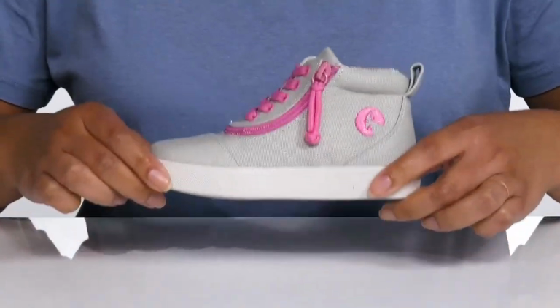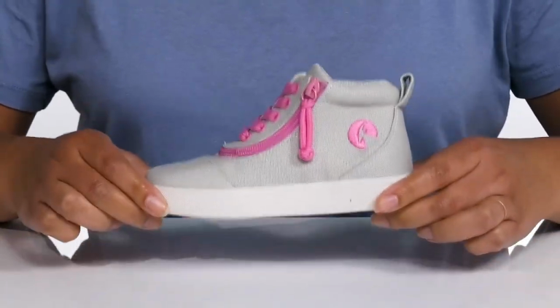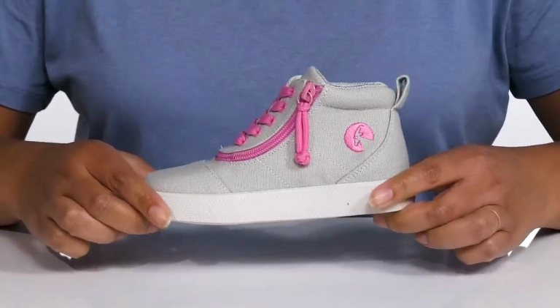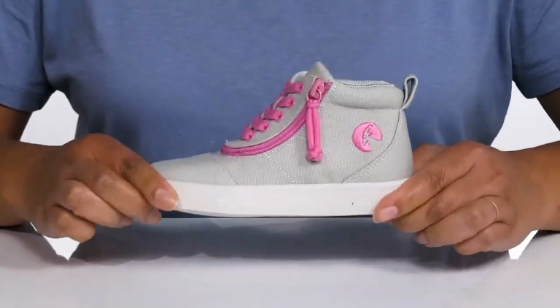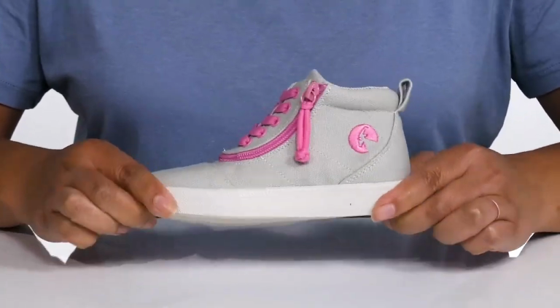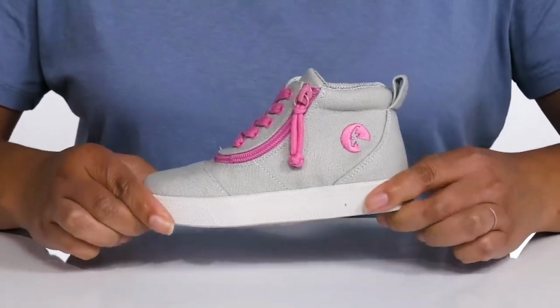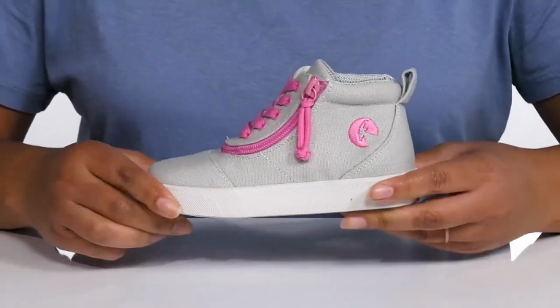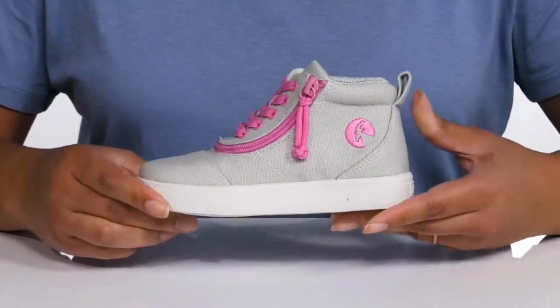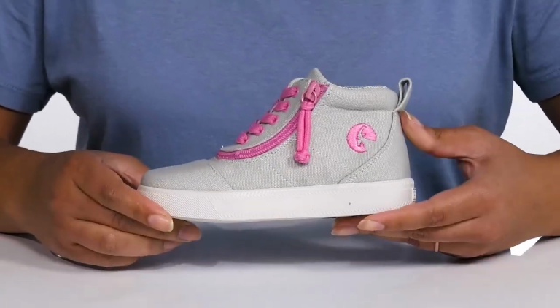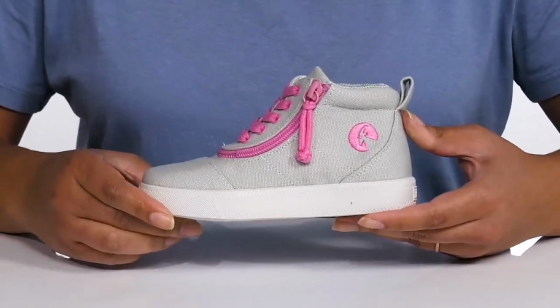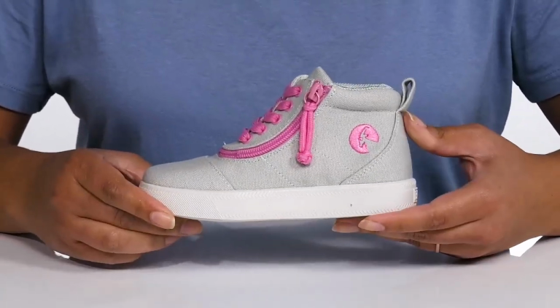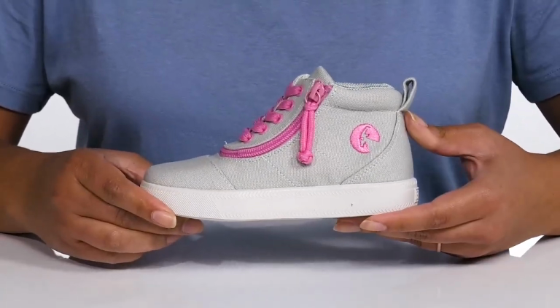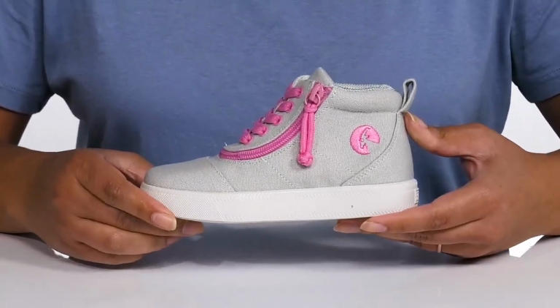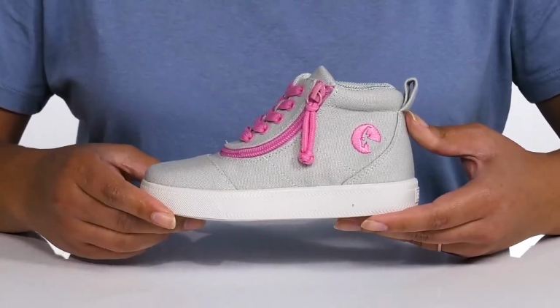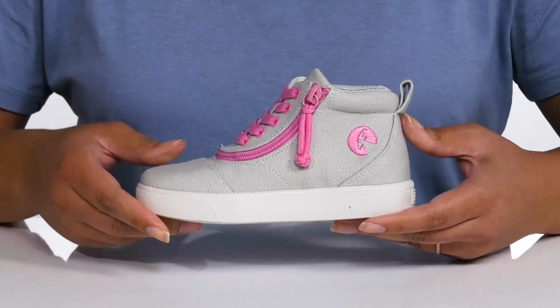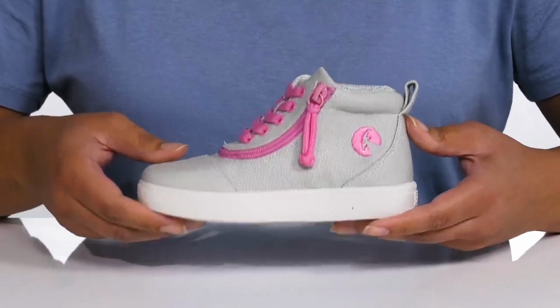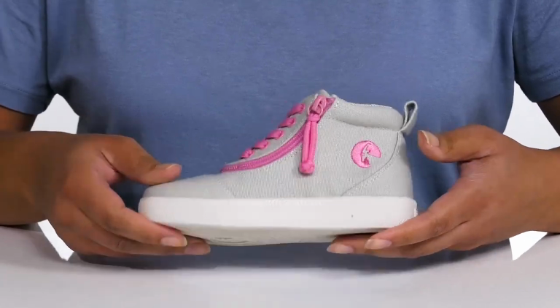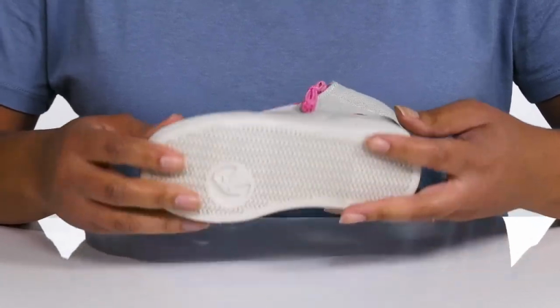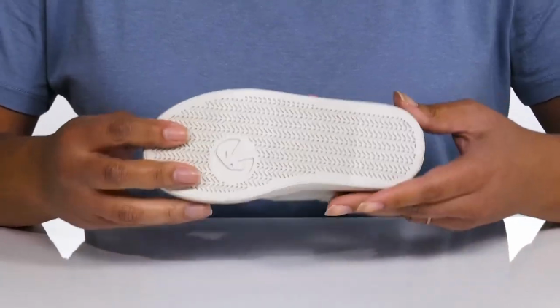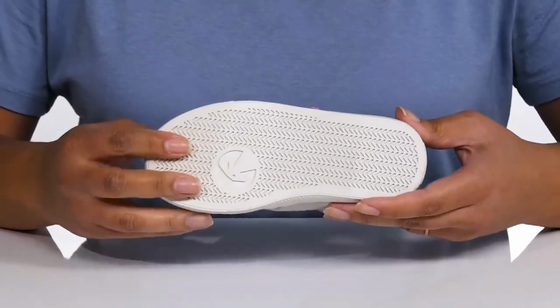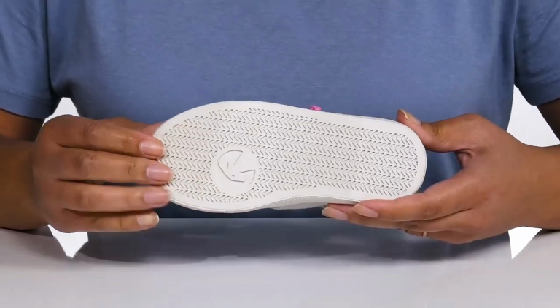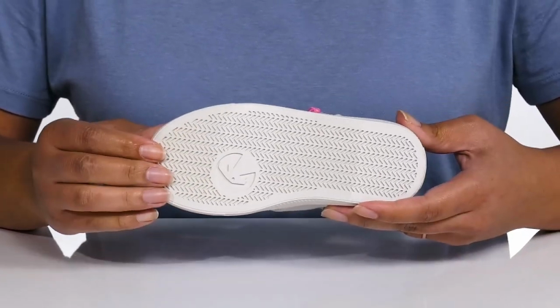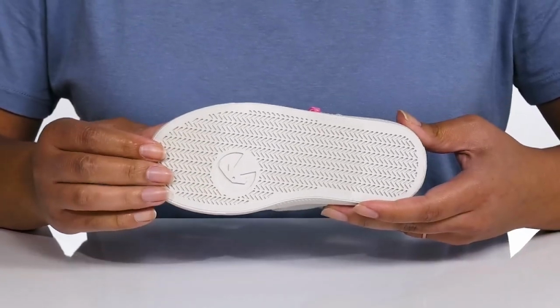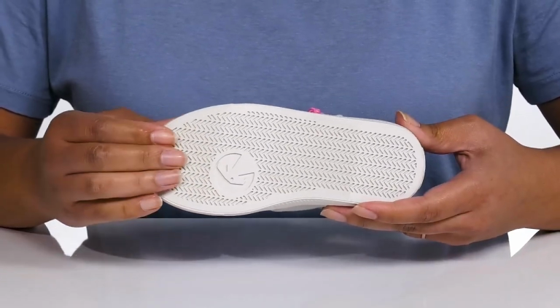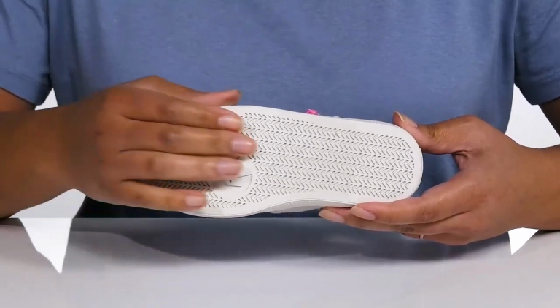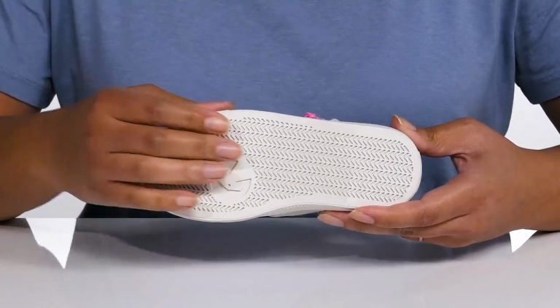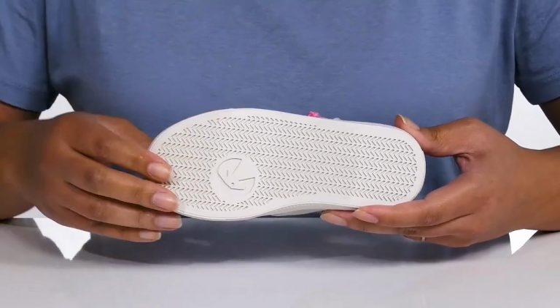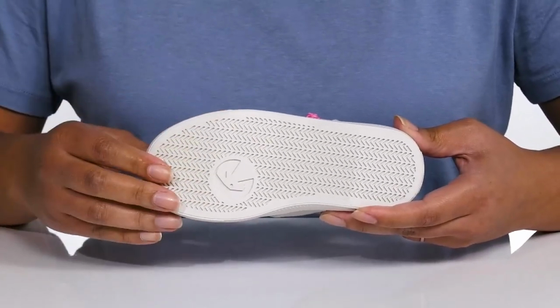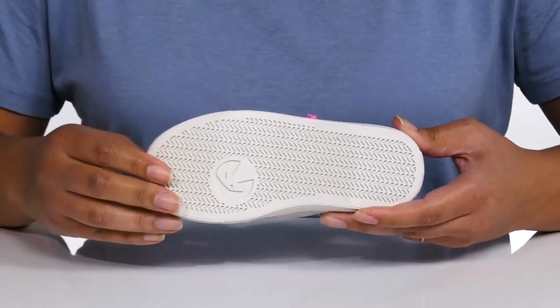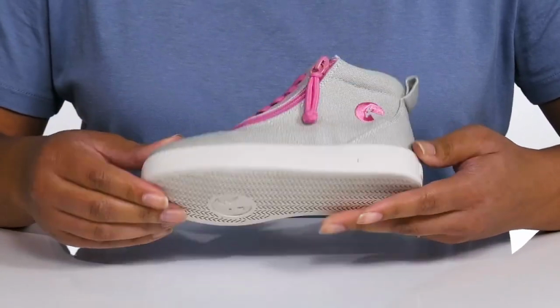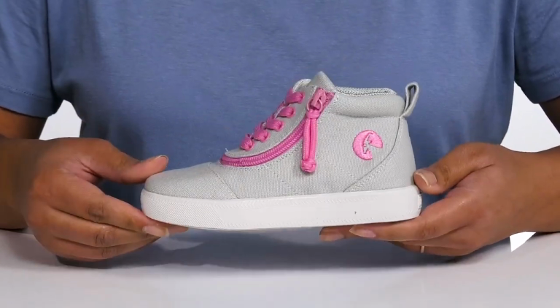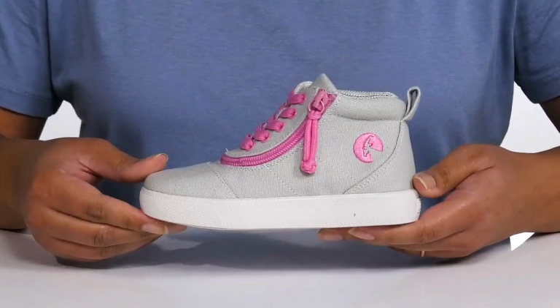They're very lightweight with a sturdy and durable build that's made to last, and it's all on top of a durable man-made outsole that is dual-textured for traction and grip.